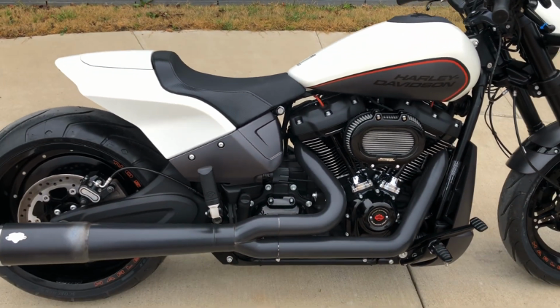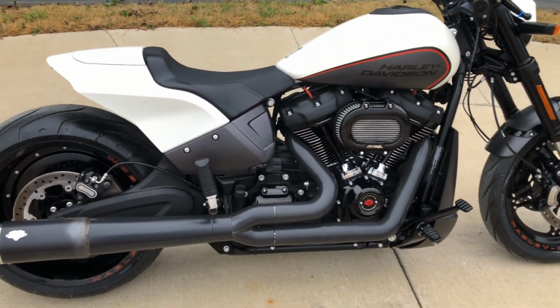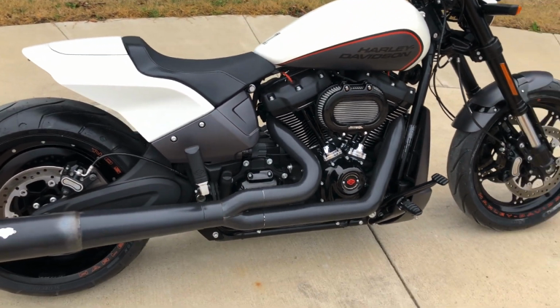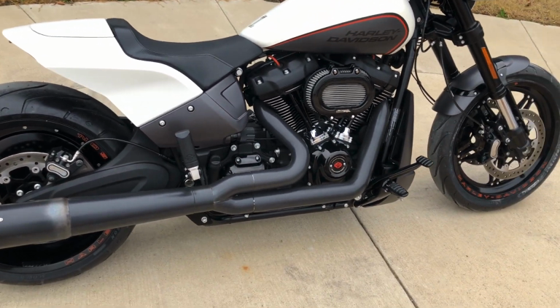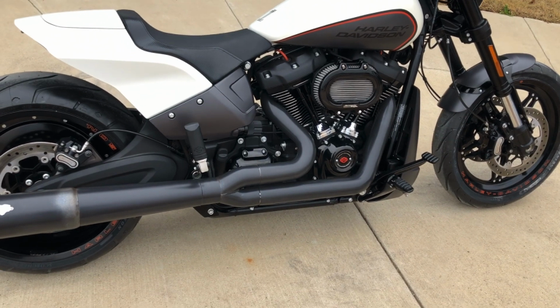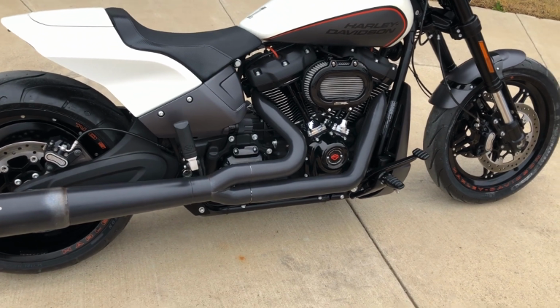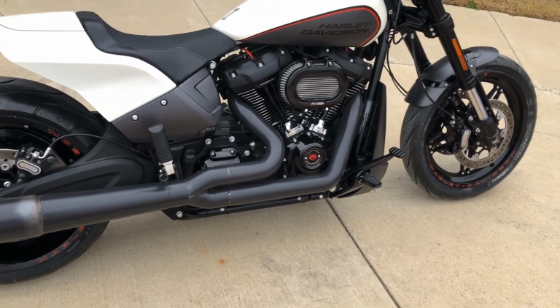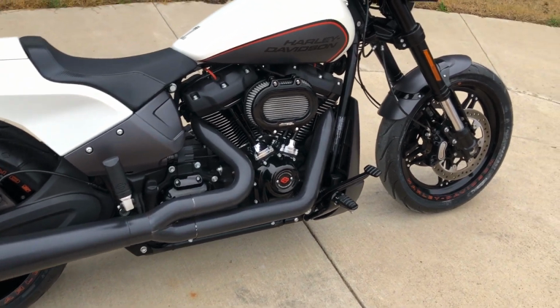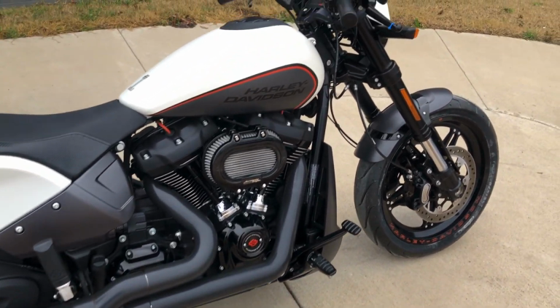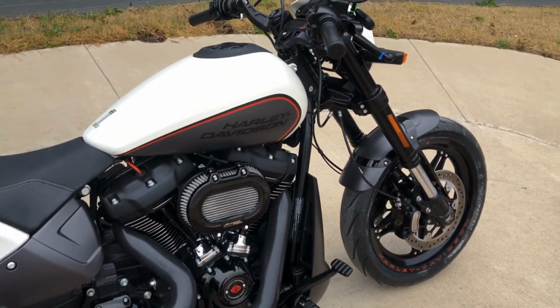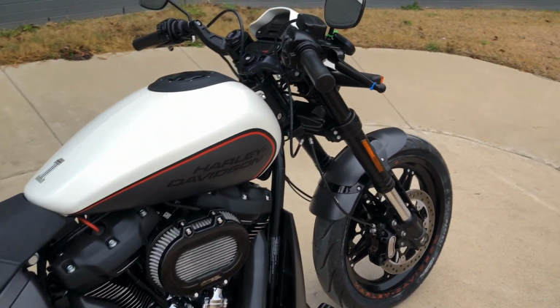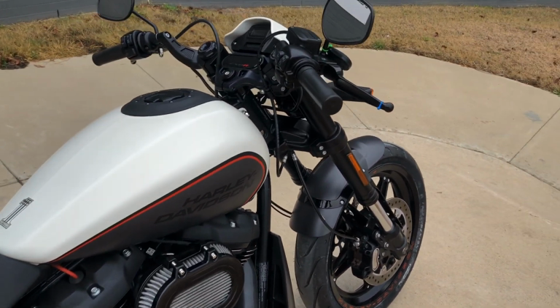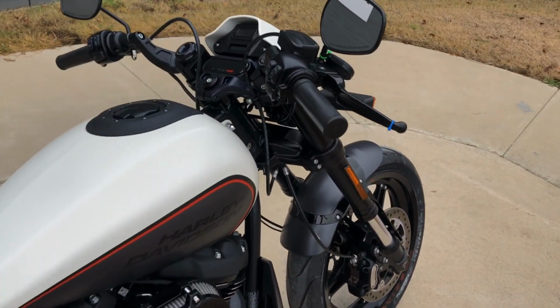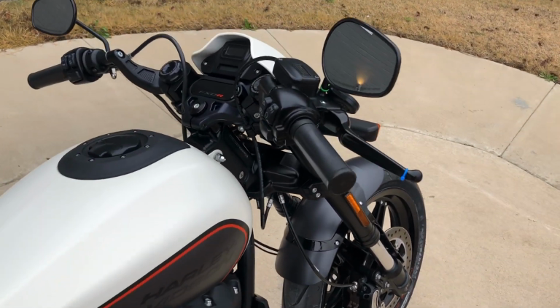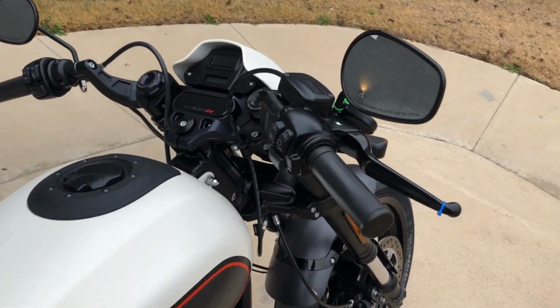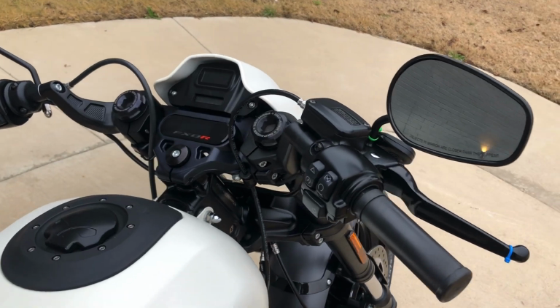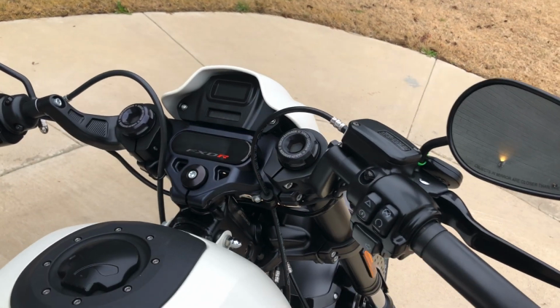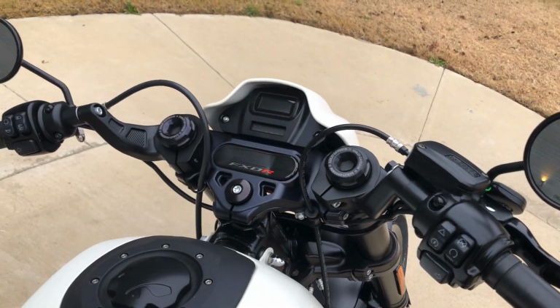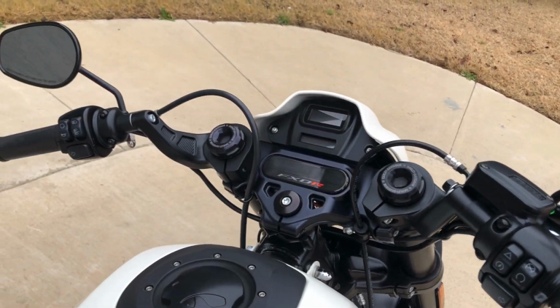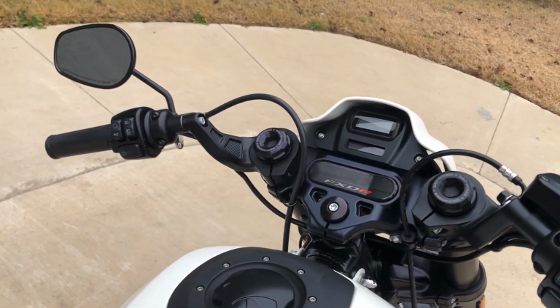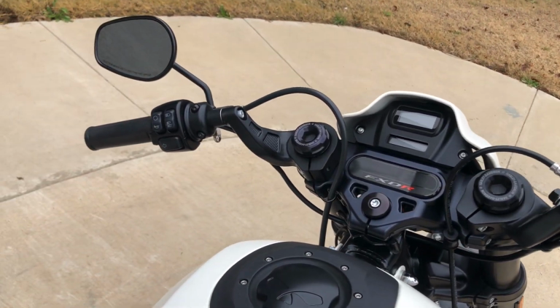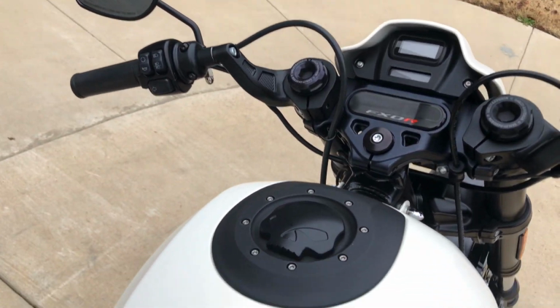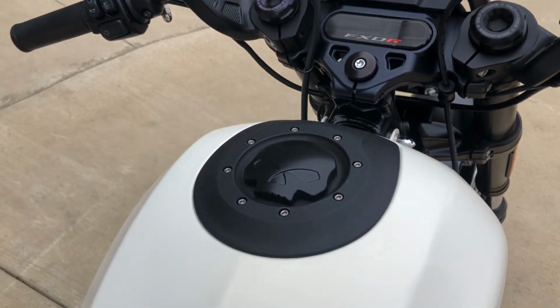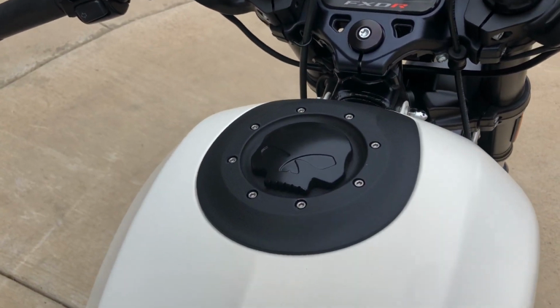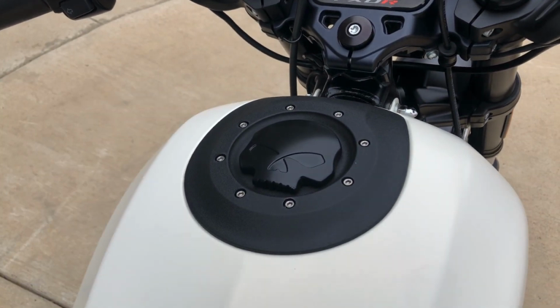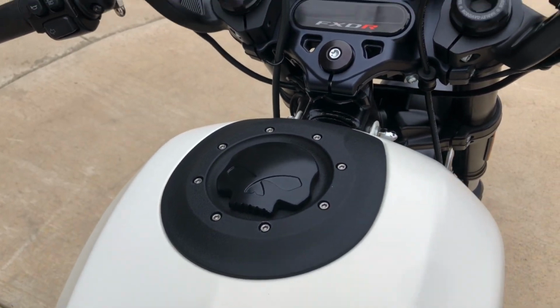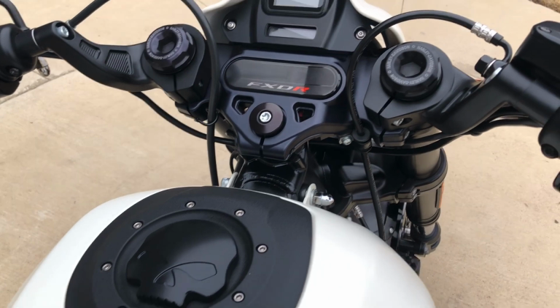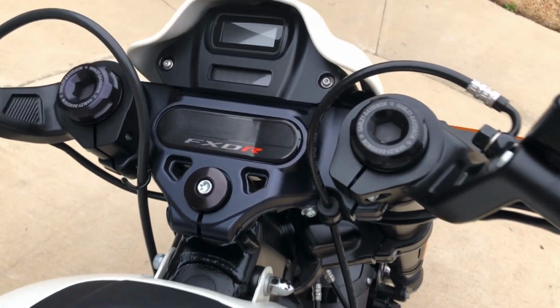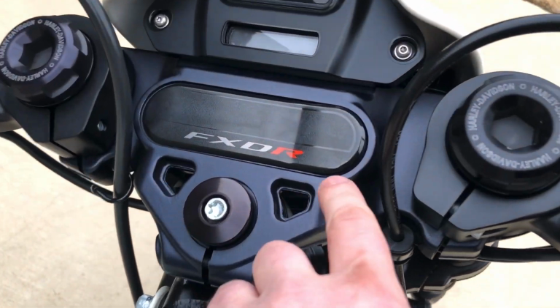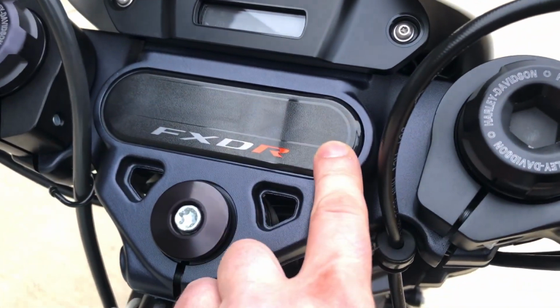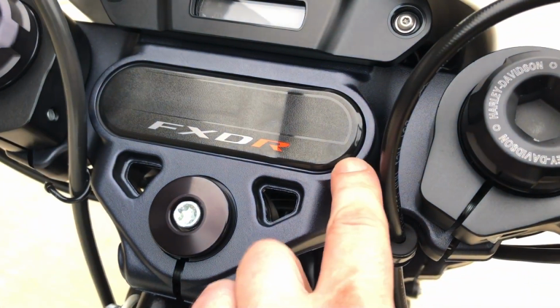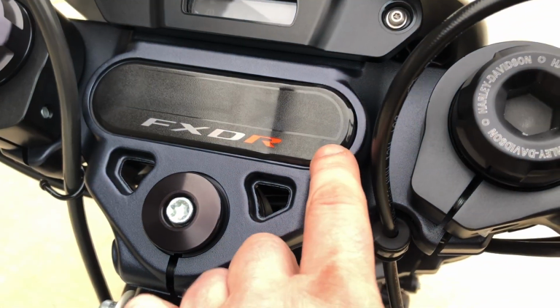It's got a solo seat on it but it's got pegs for both the rider and the passenger. Factory security, ABS brakes, and it's got the Willie G gas cap on it — you can see that right there, it's kind of bent.